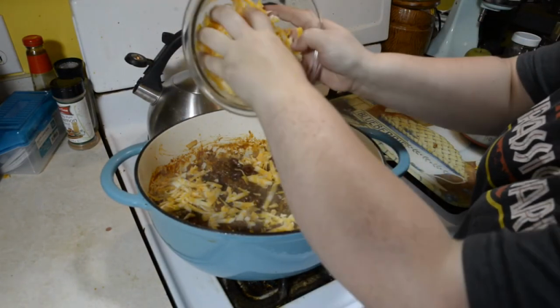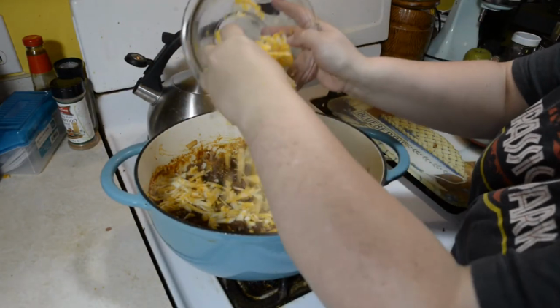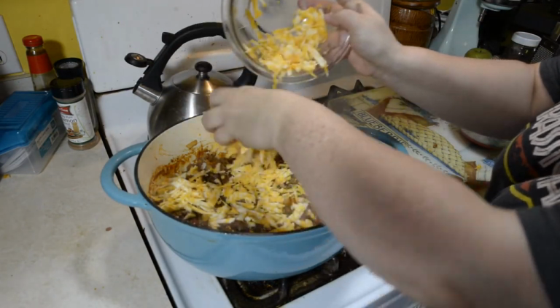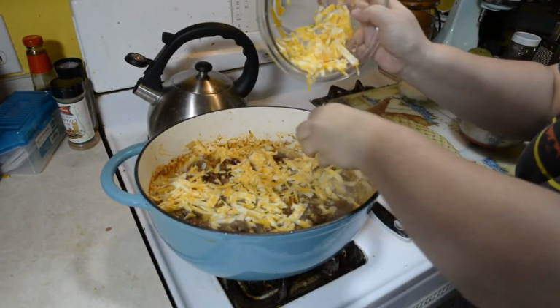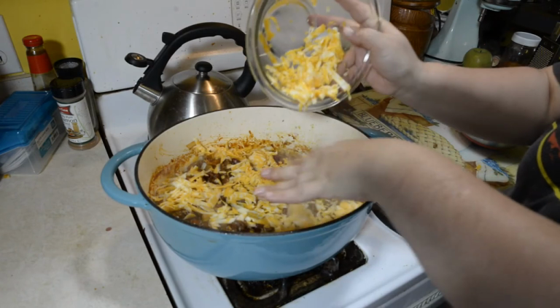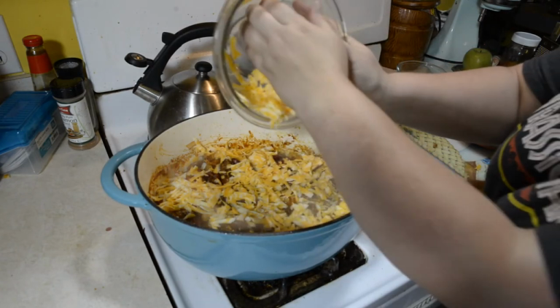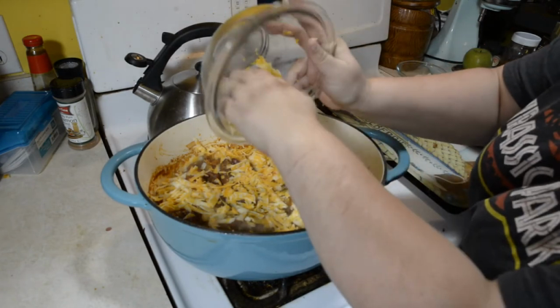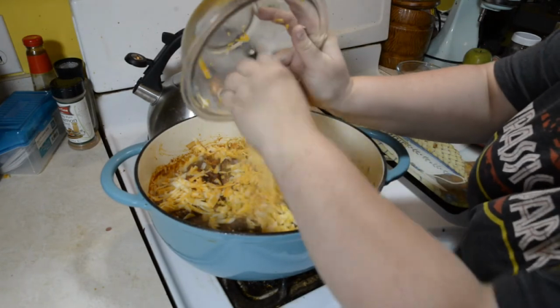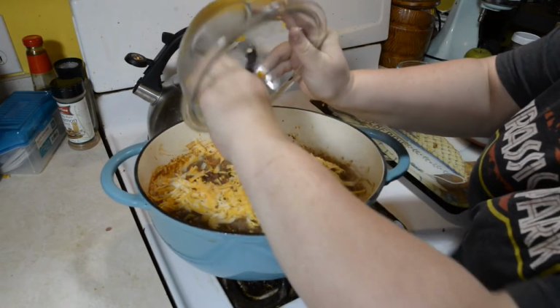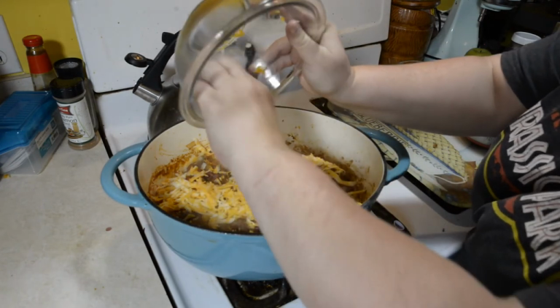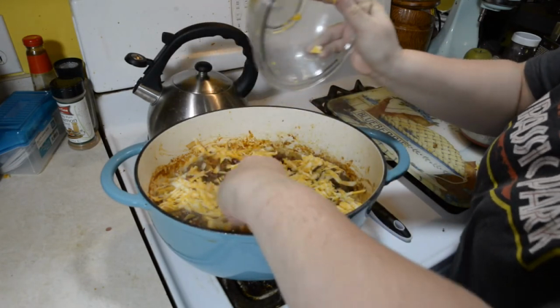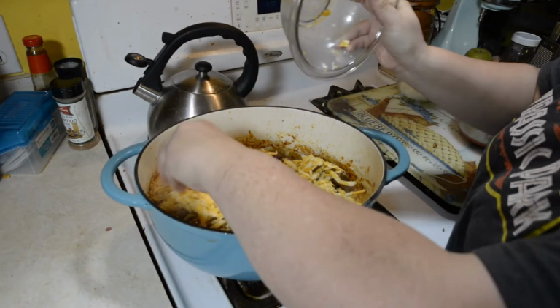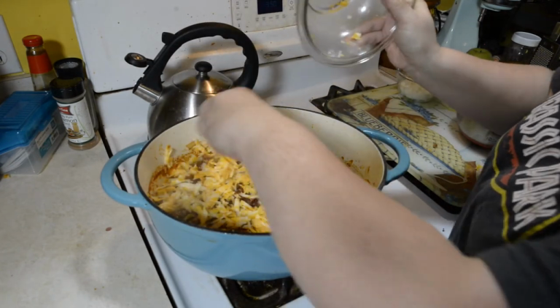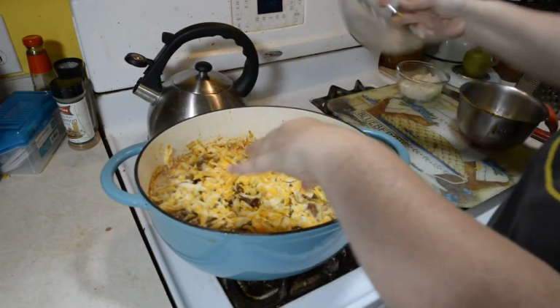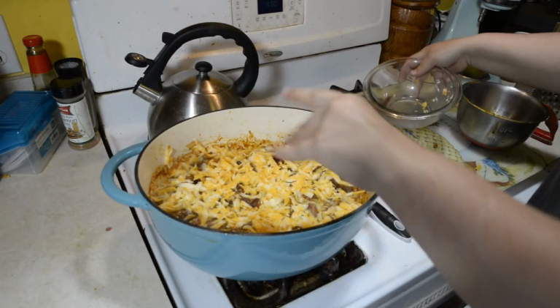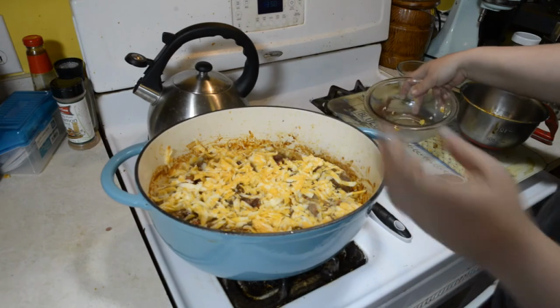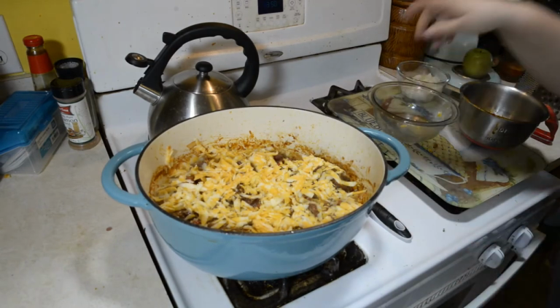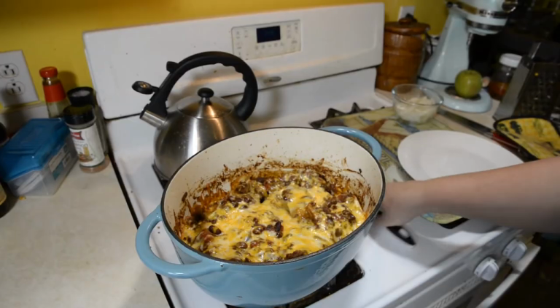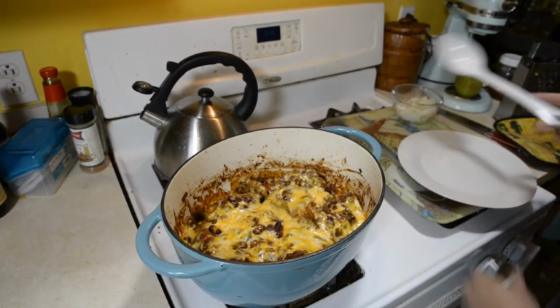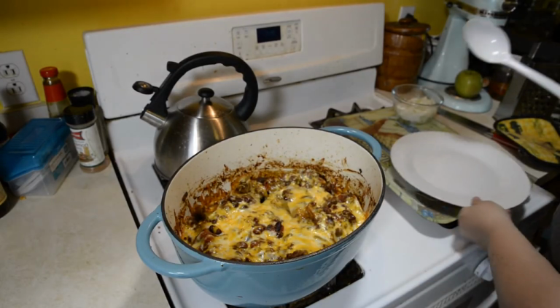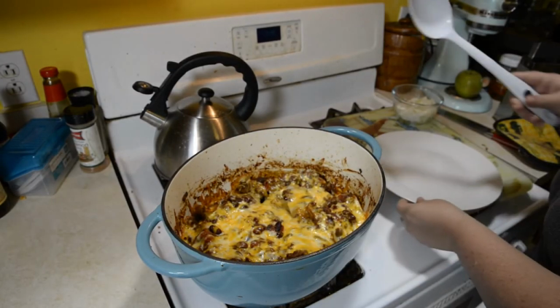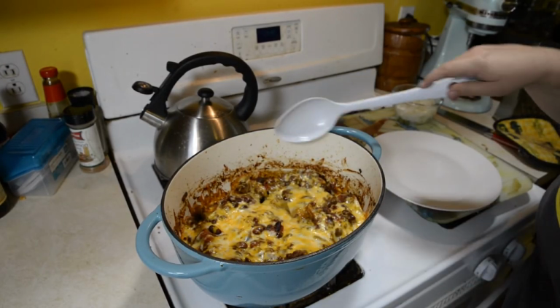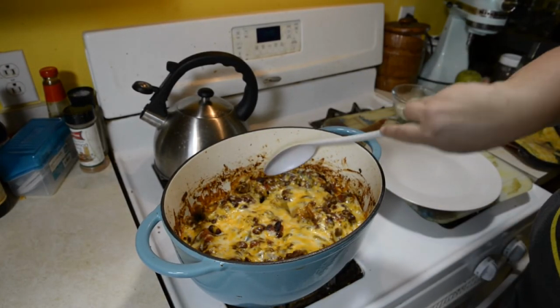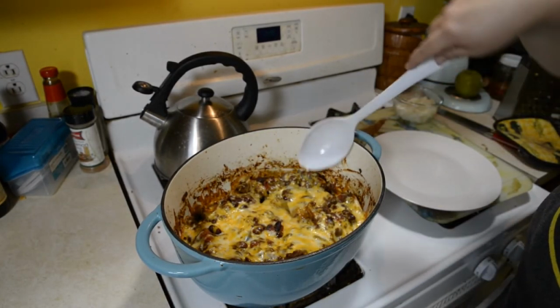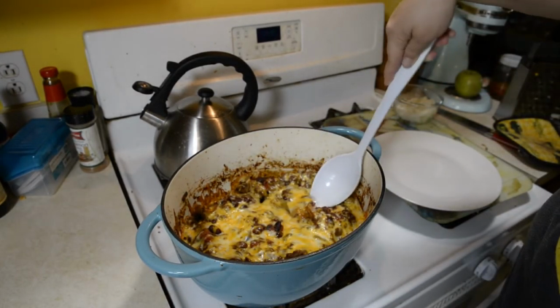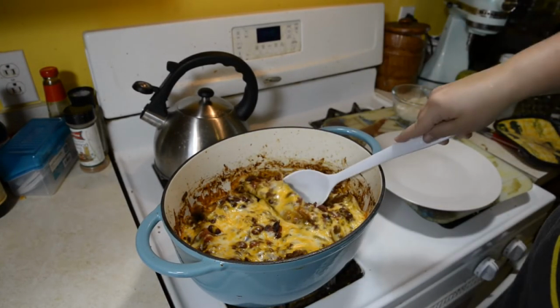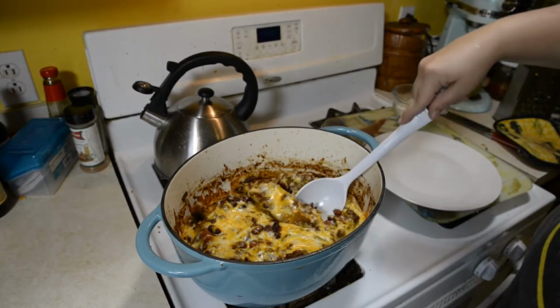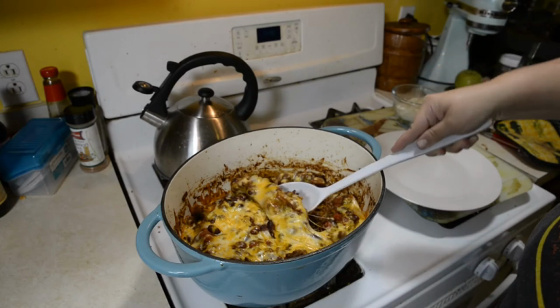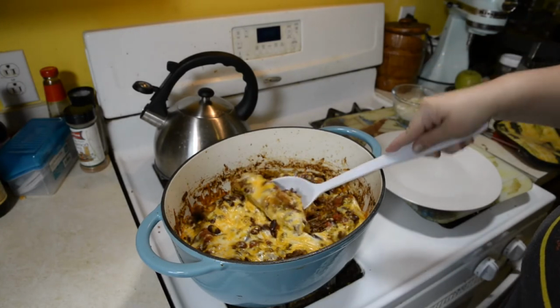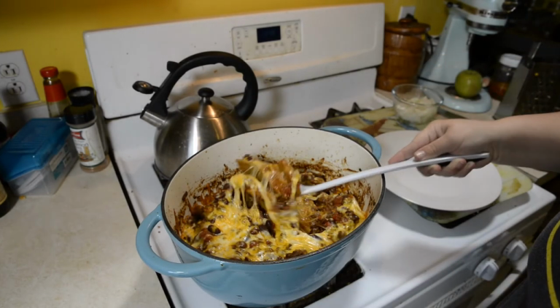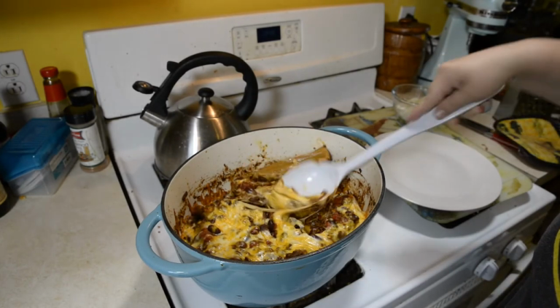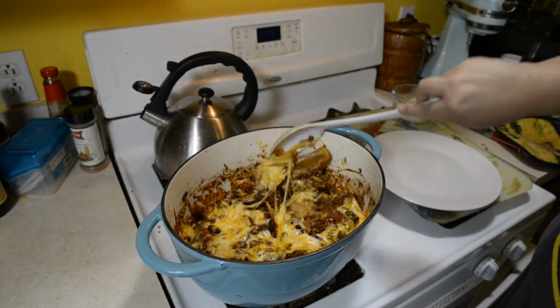I've also used the canned Hormel tamales — just take the papers off and cook them. I also made this in cast iron over the campfire when I went camping and it was pretty good. Something different.